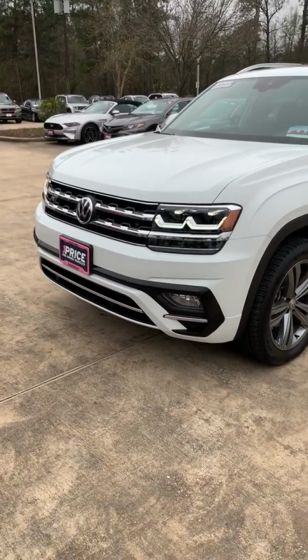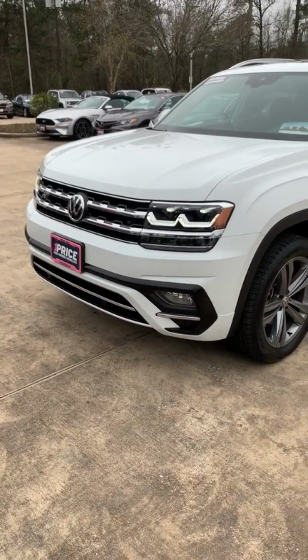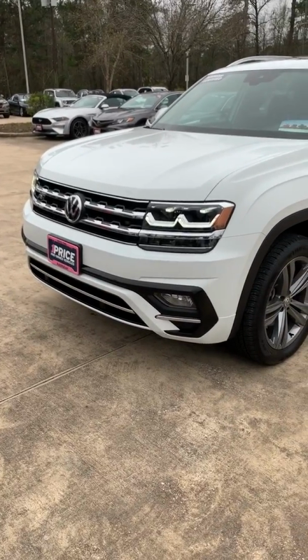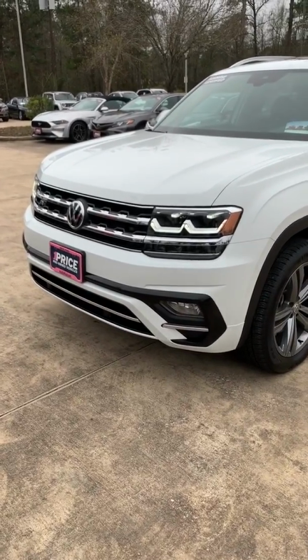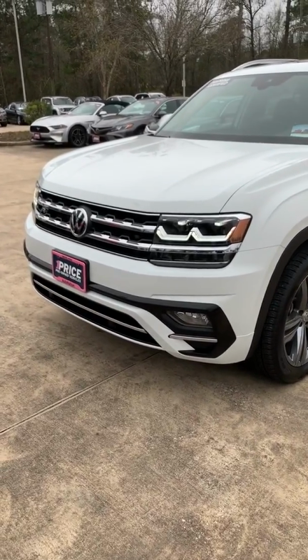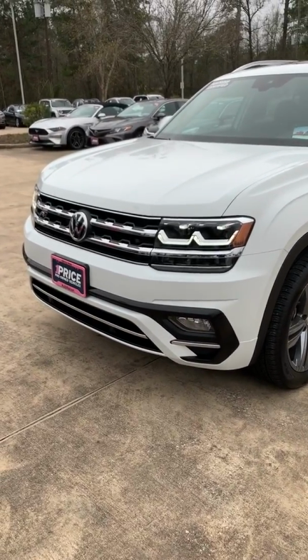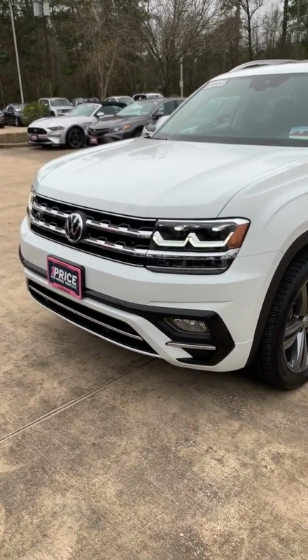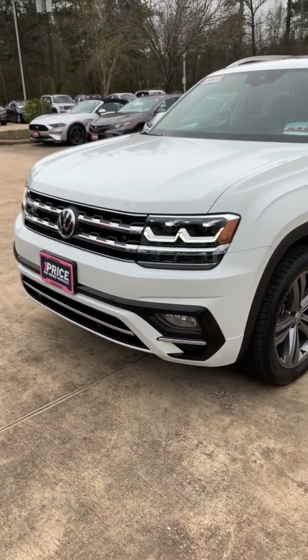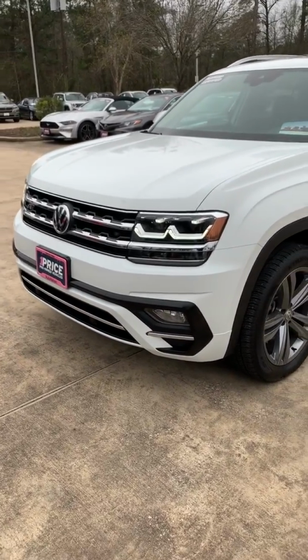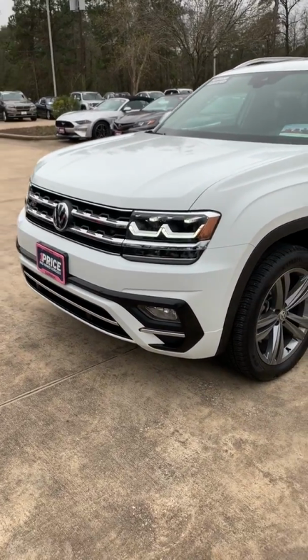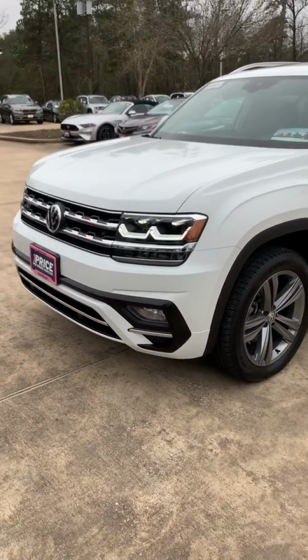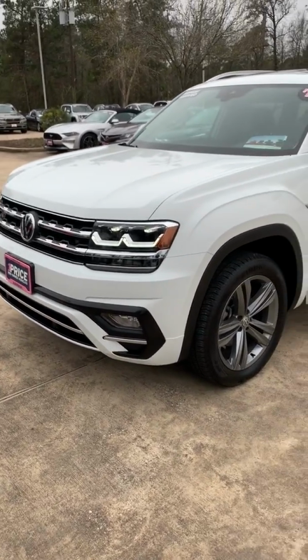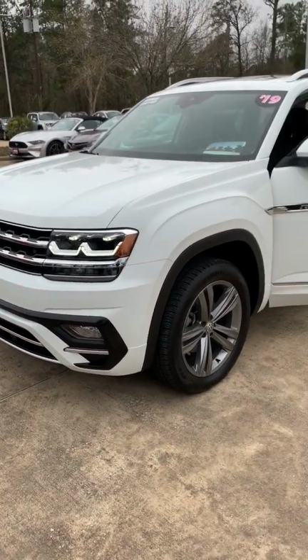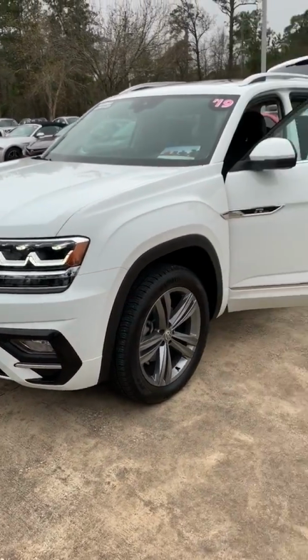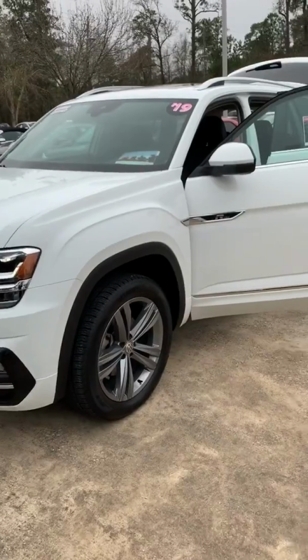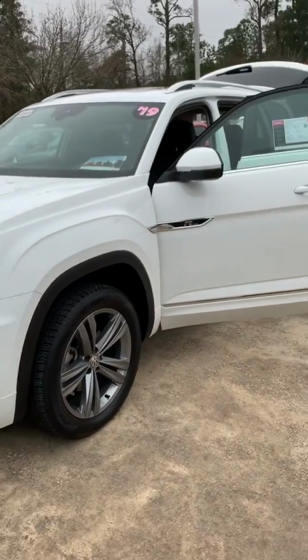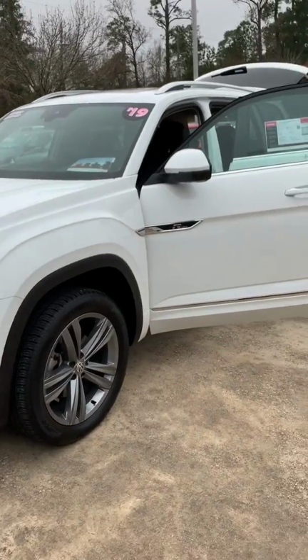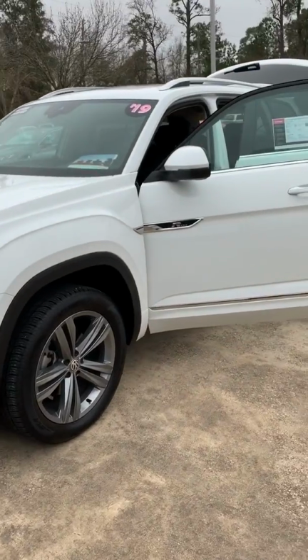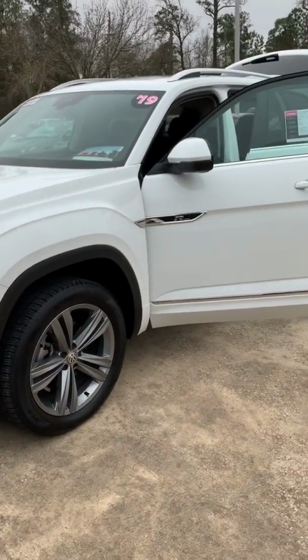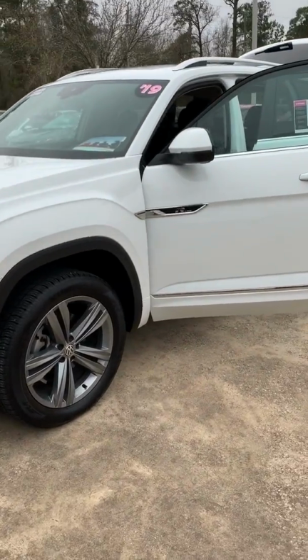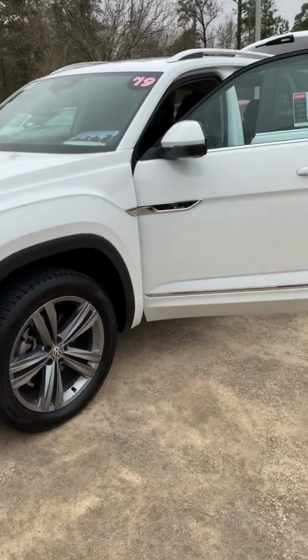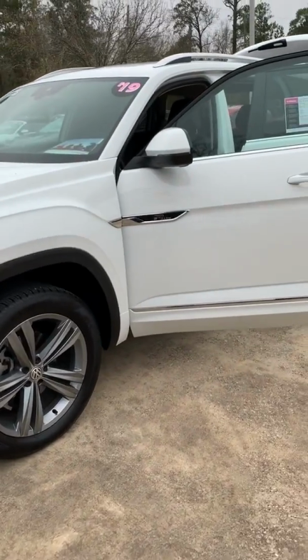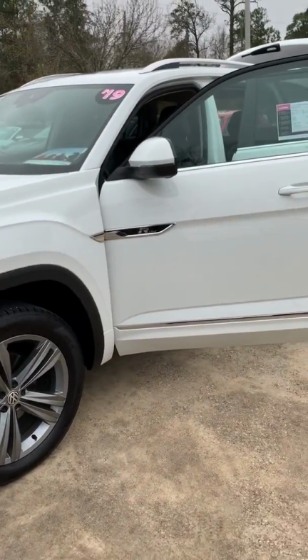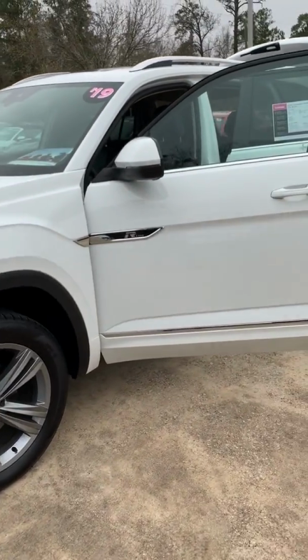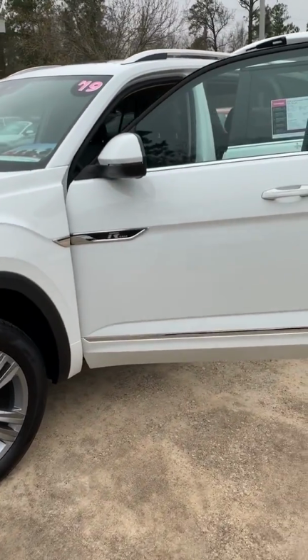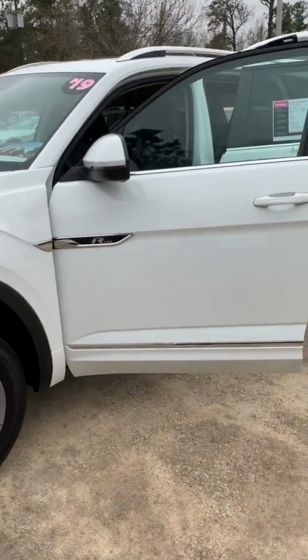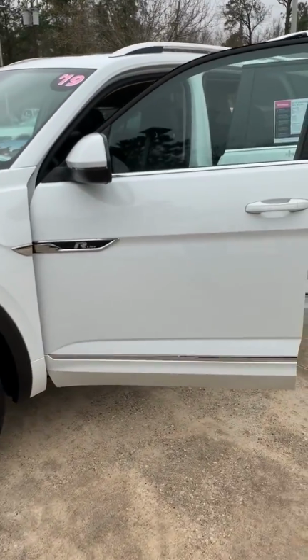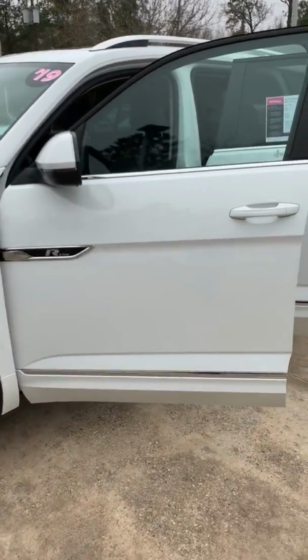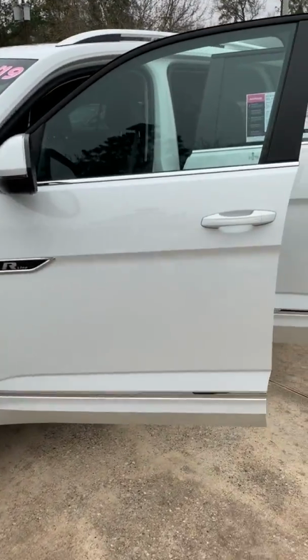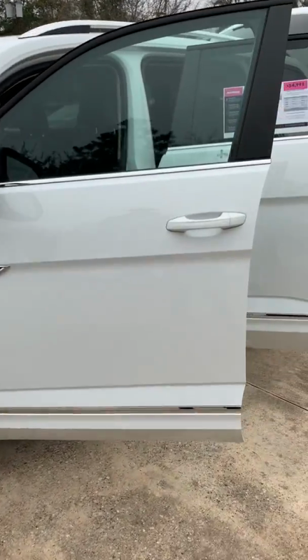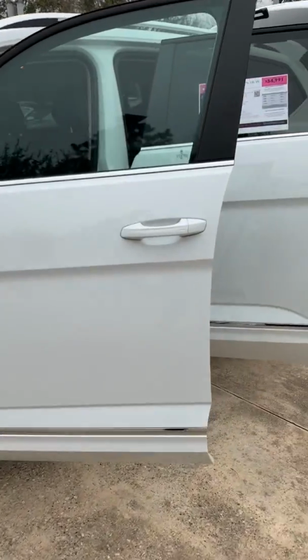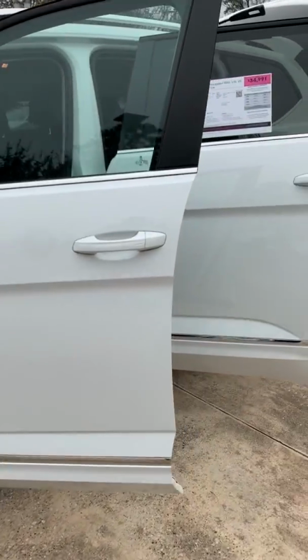Good morning Ms. Amanda, my name is Sean and I'm with B&W The Woodlands. I just wanted to give you a quick video tour of the car. It's a super clean 2019 Atlas.